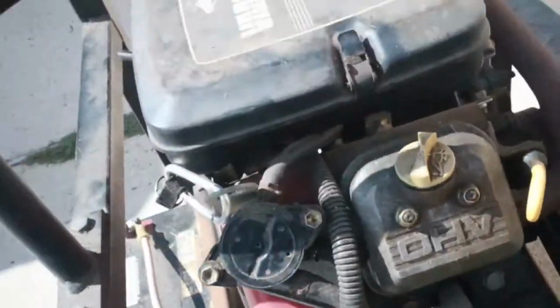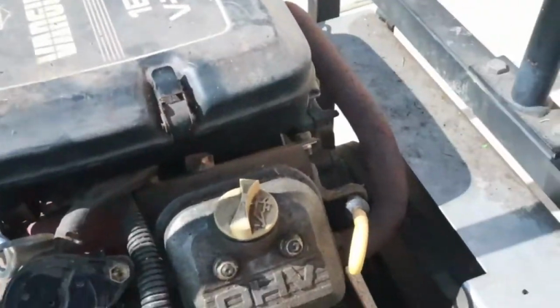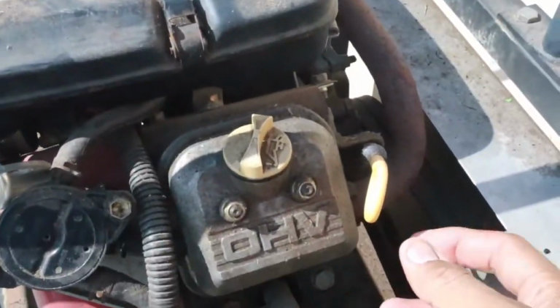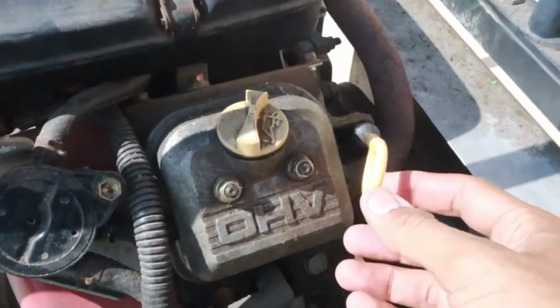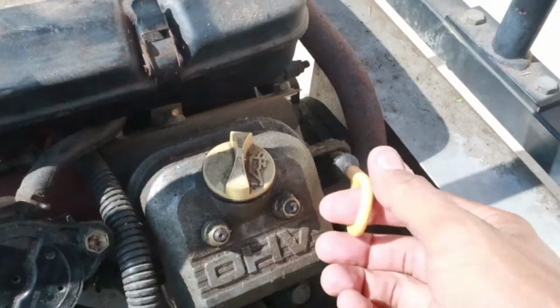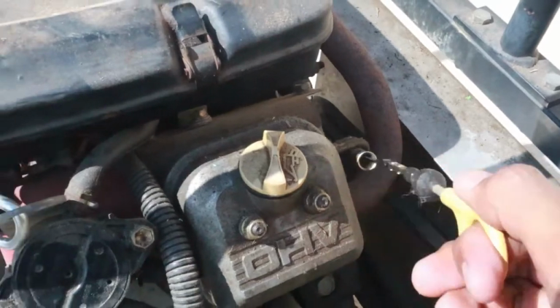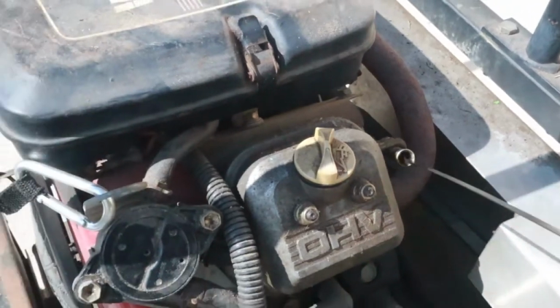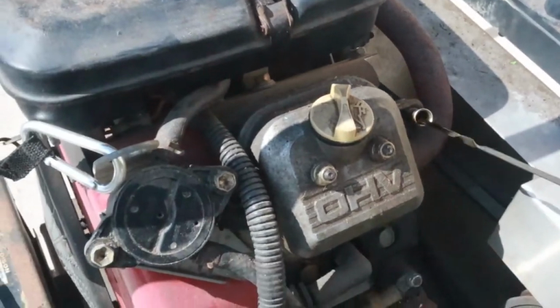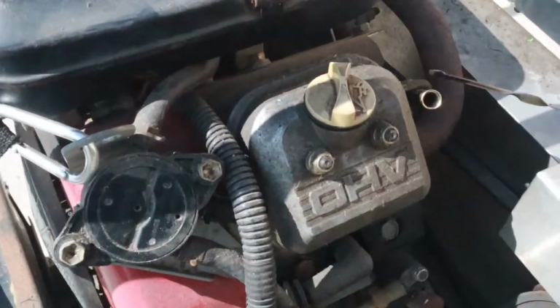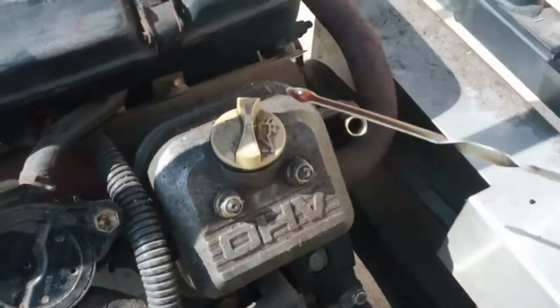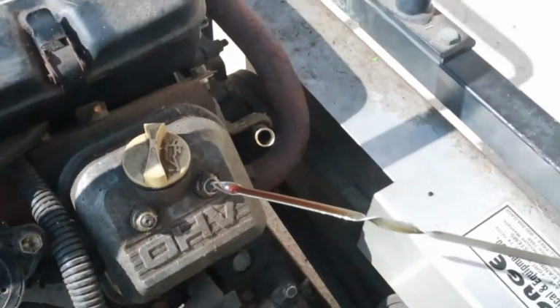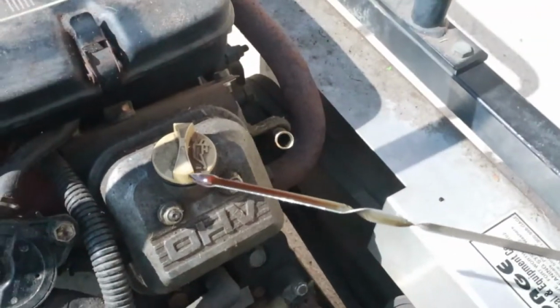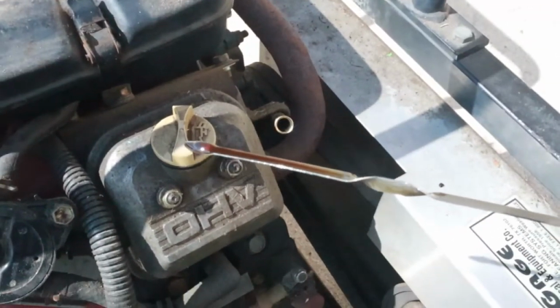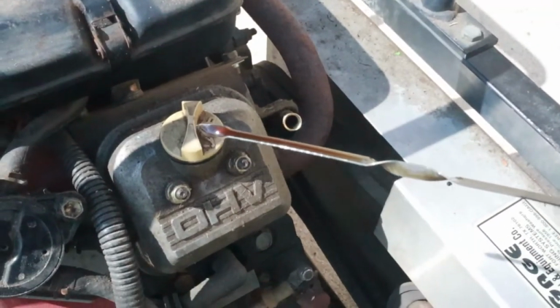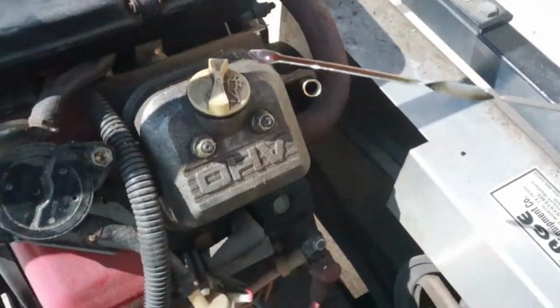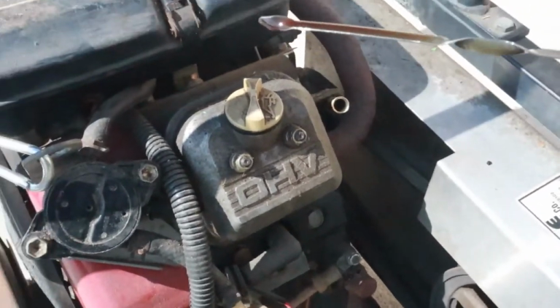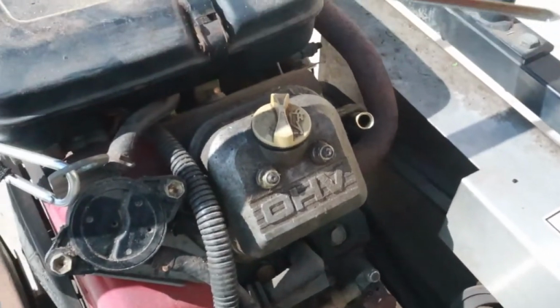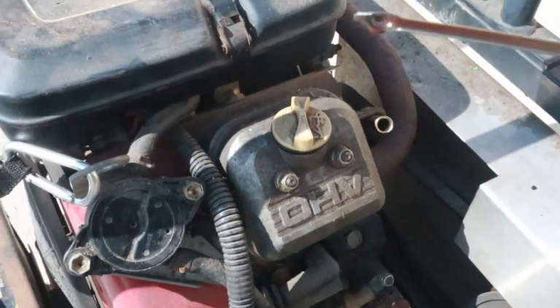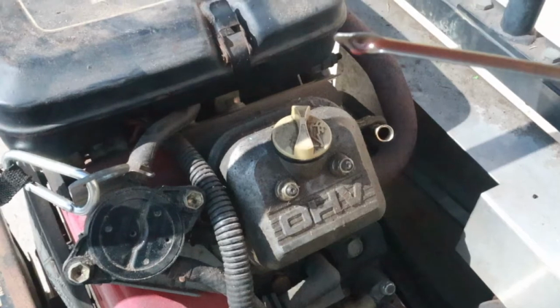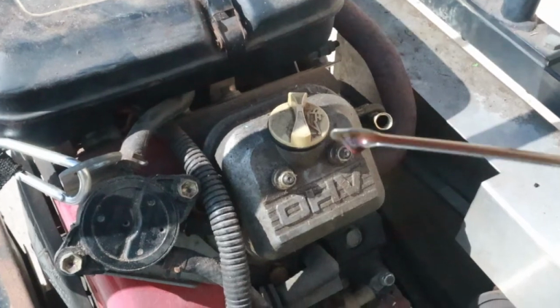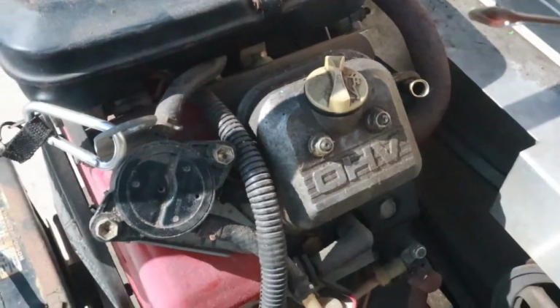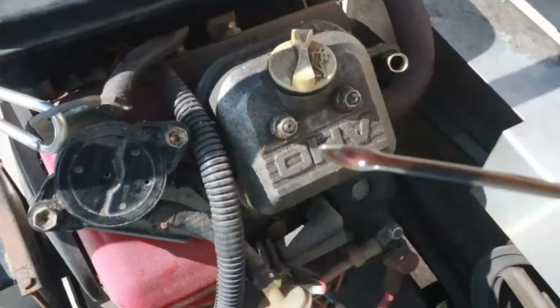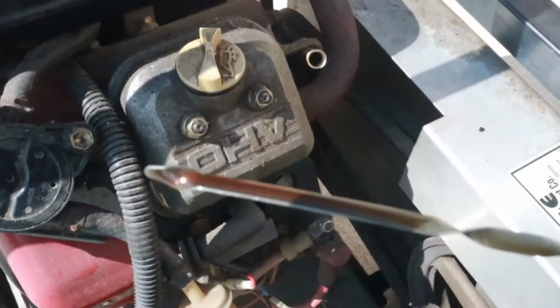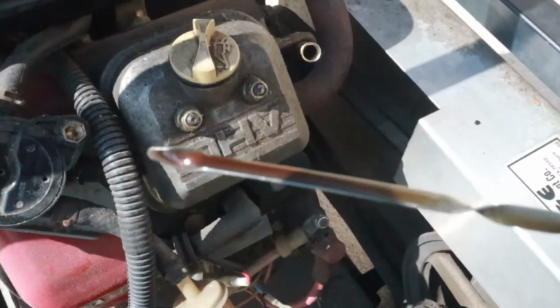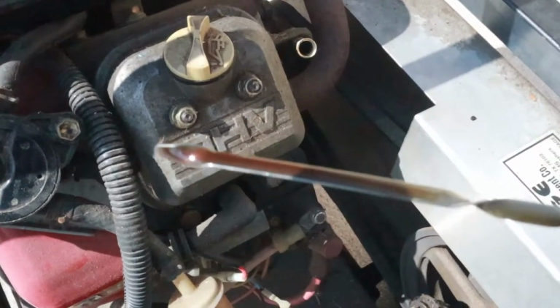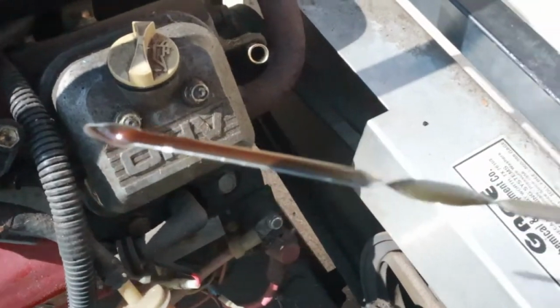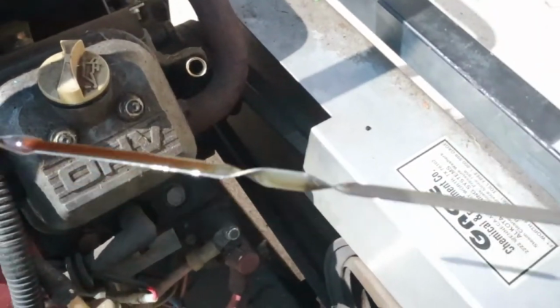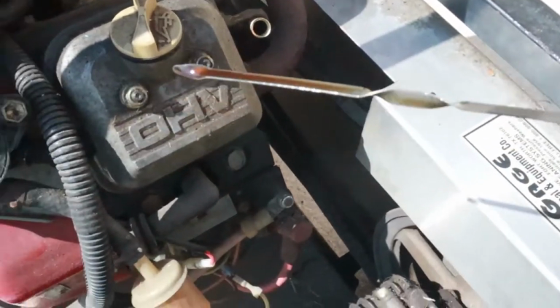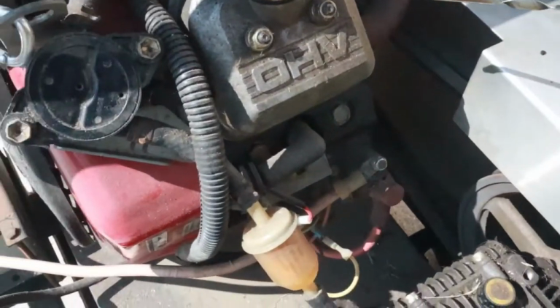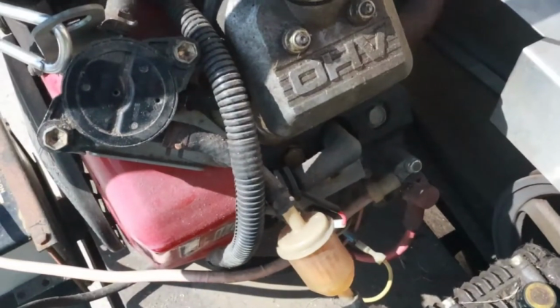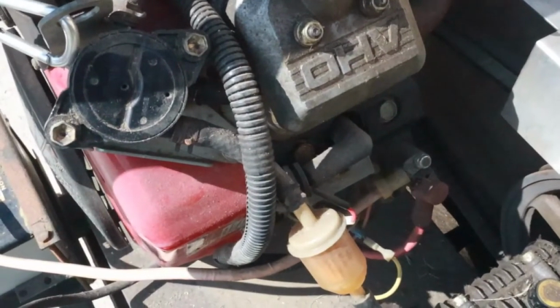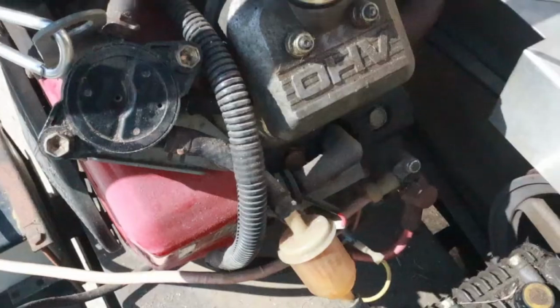This looks like an oil dipstick. It's got oil in it. It's dripping, so it's not gunked up in there.